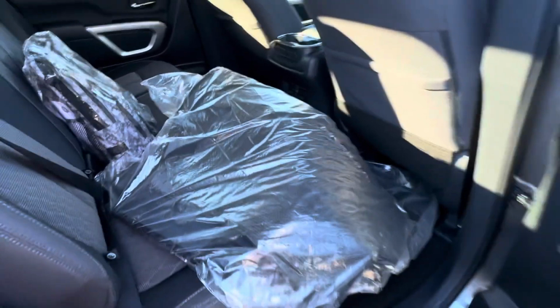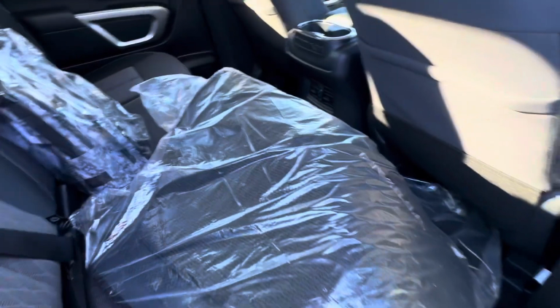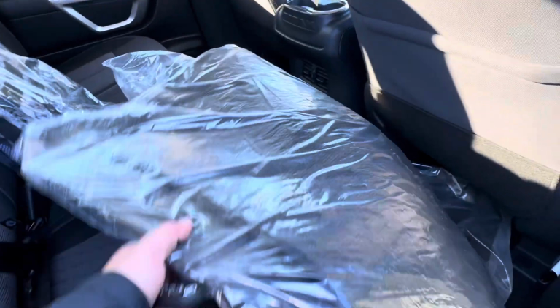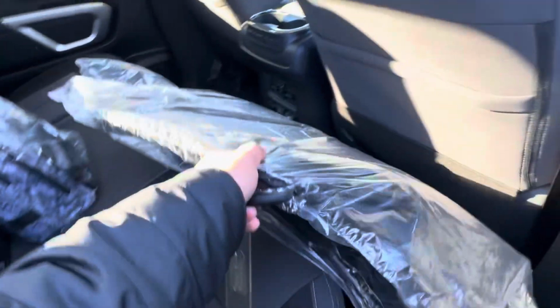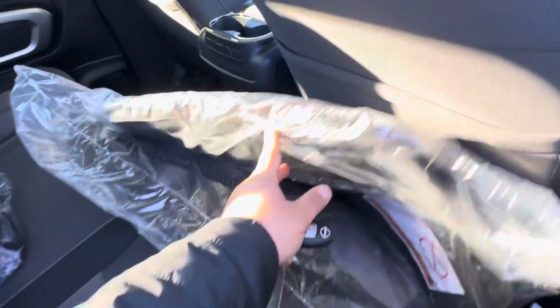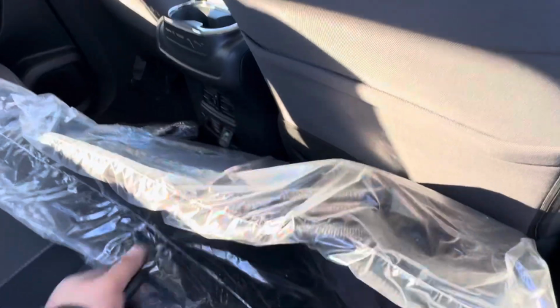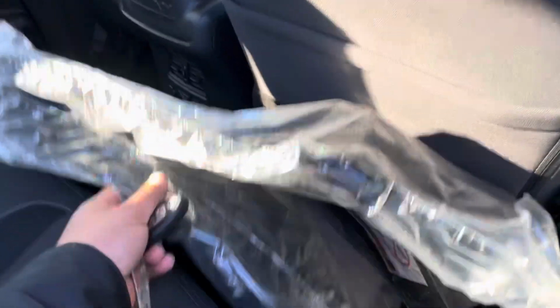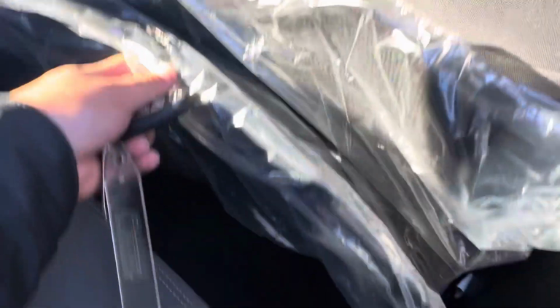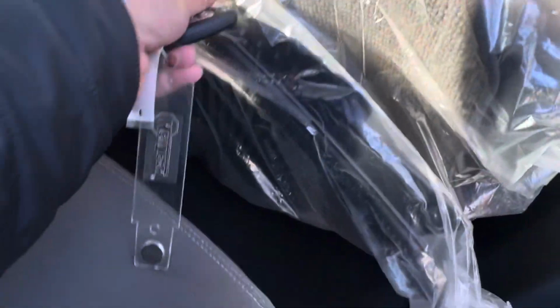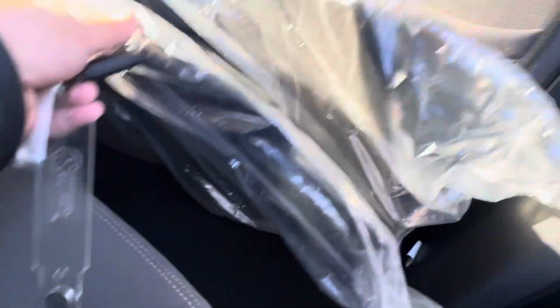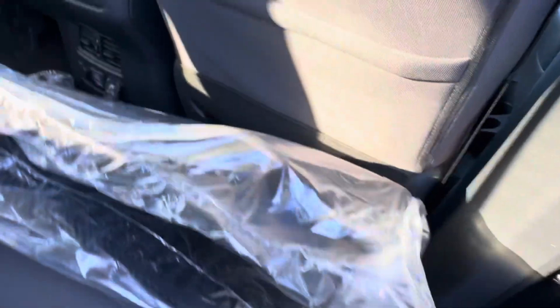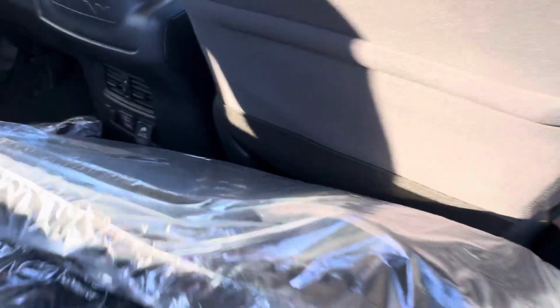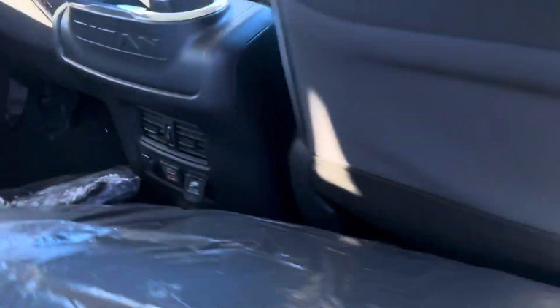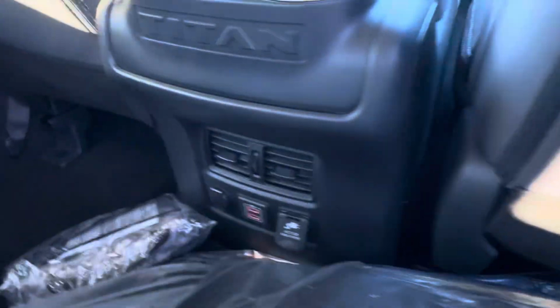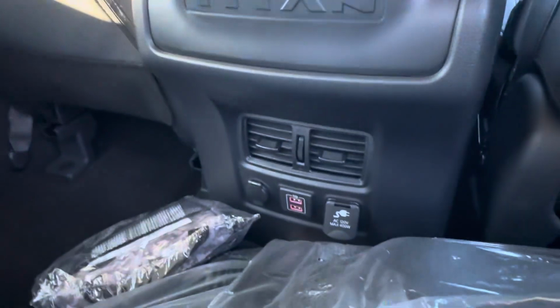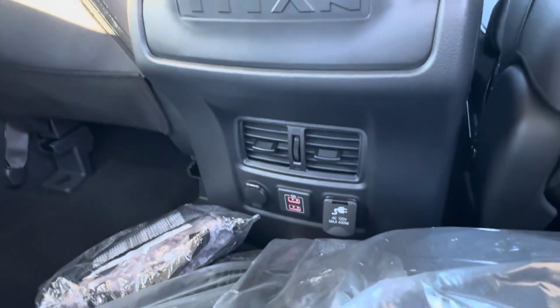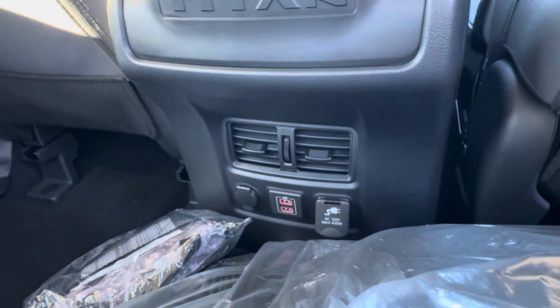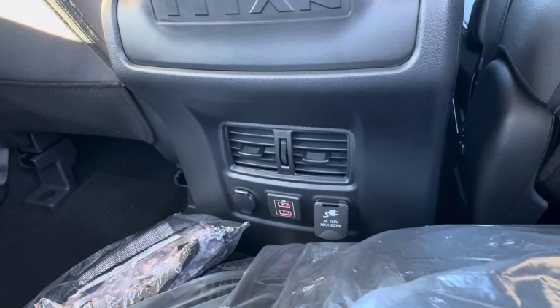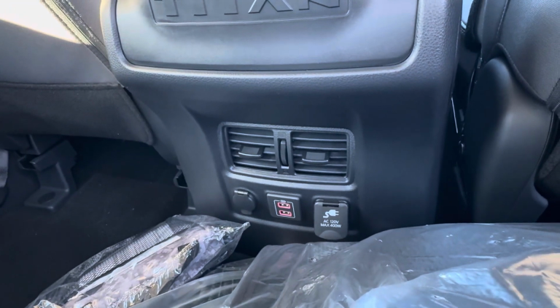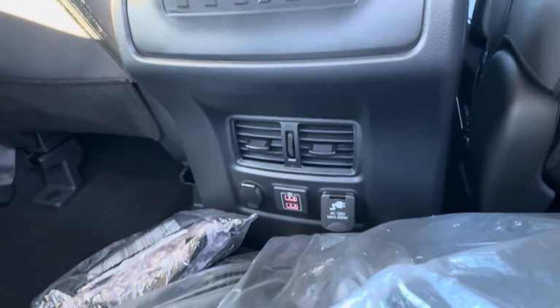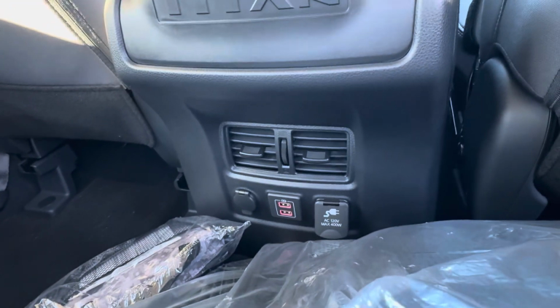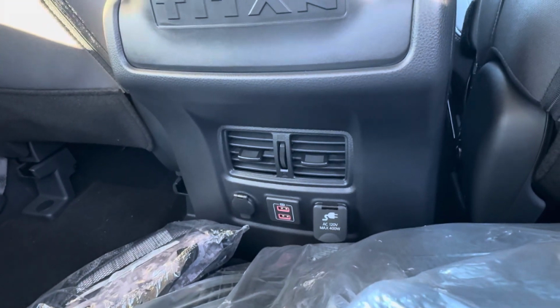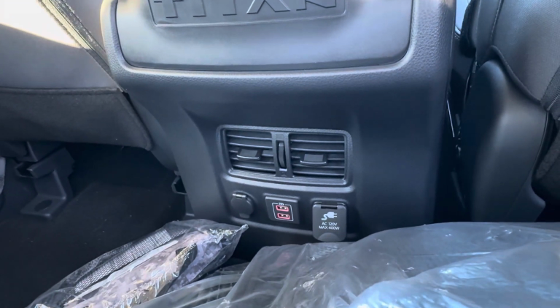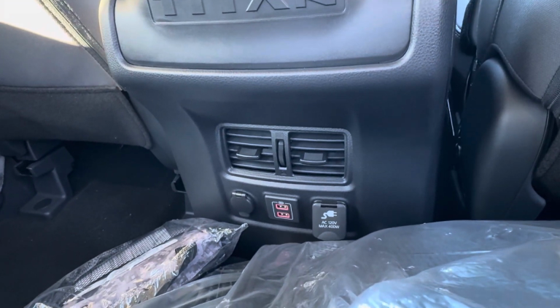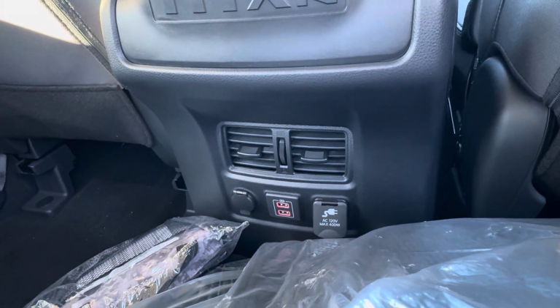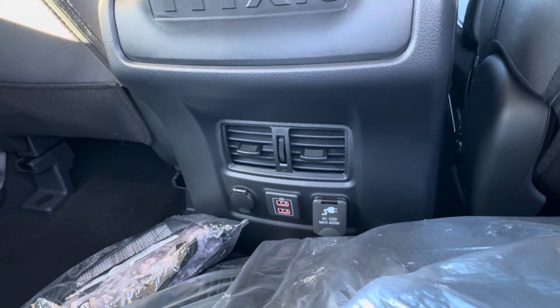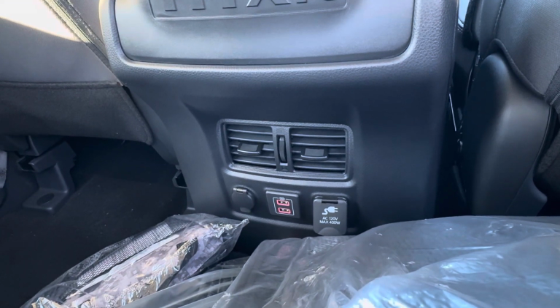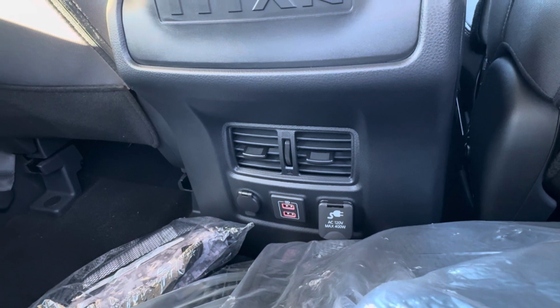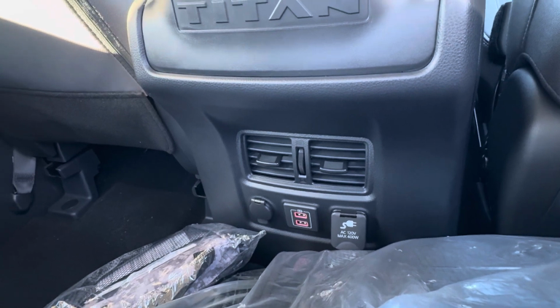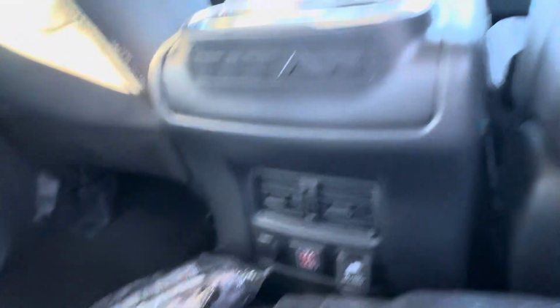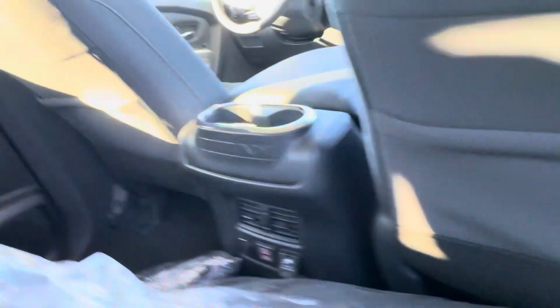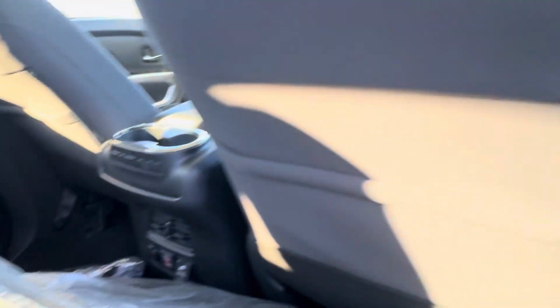It's got carpeted floor mats as well as all-weather floor mats that come with the vehicle. It's got air conditioning vents in the back, two sets of charging, and a 120-volt outlet that you can plug into. Super neat.